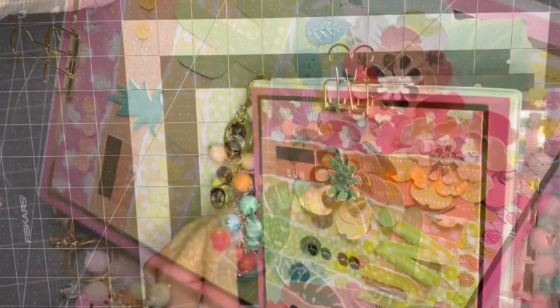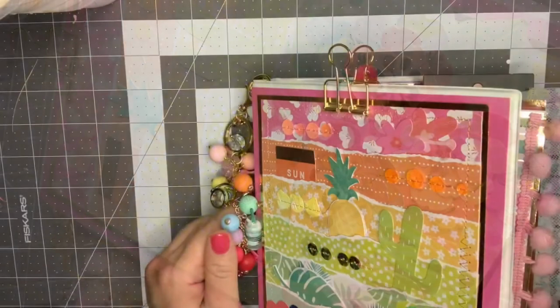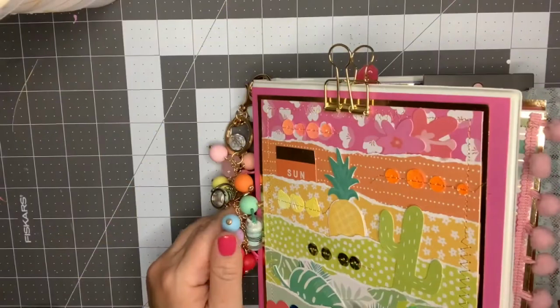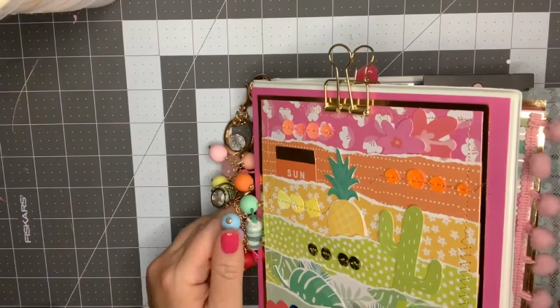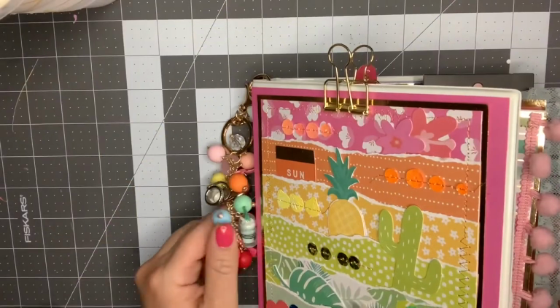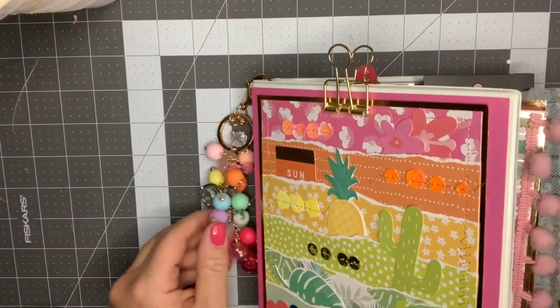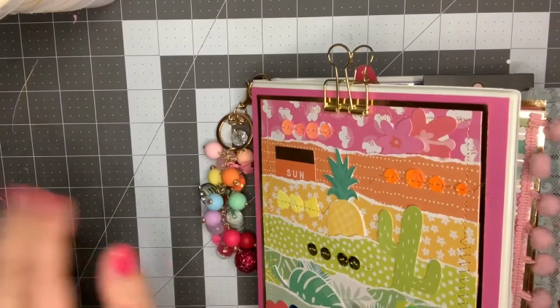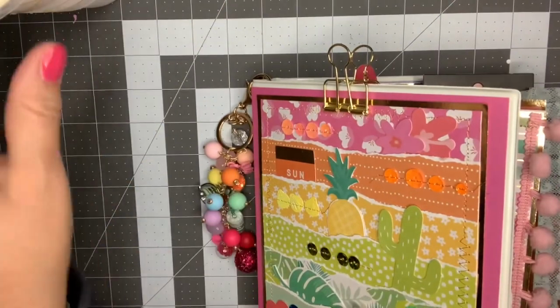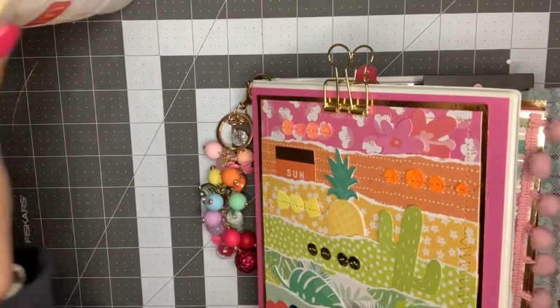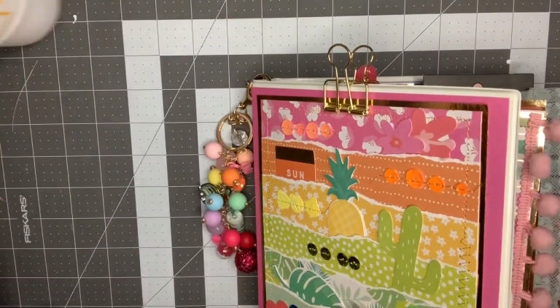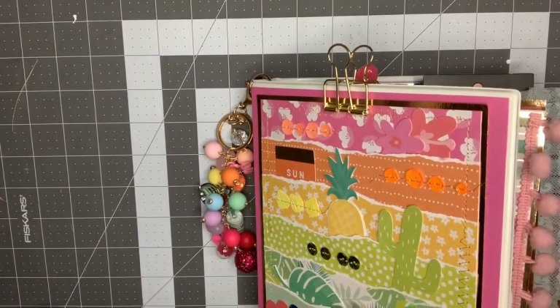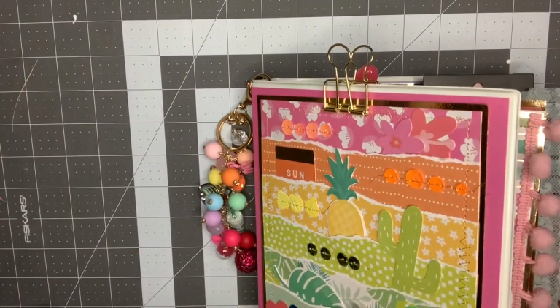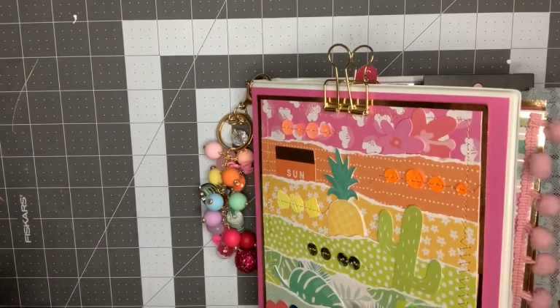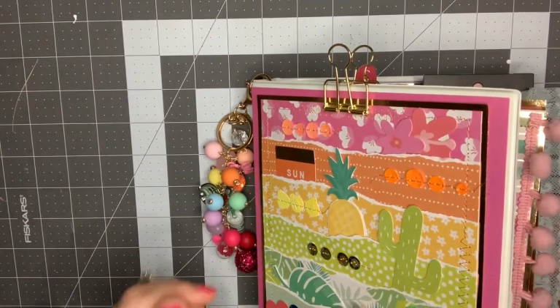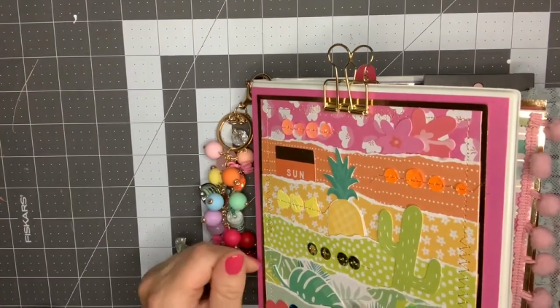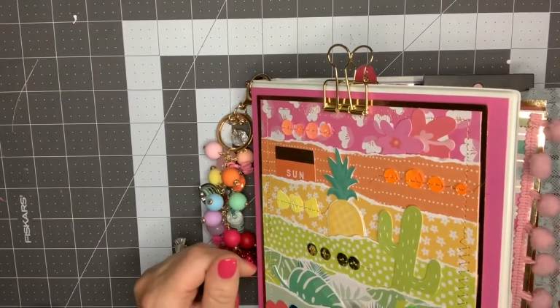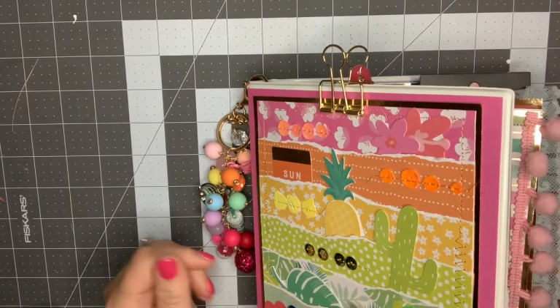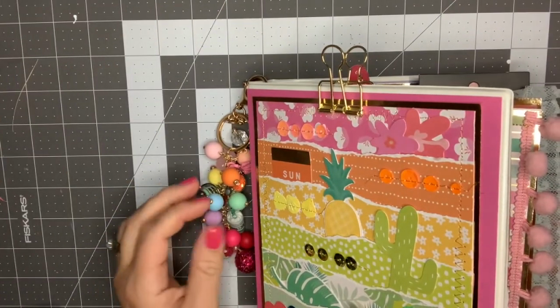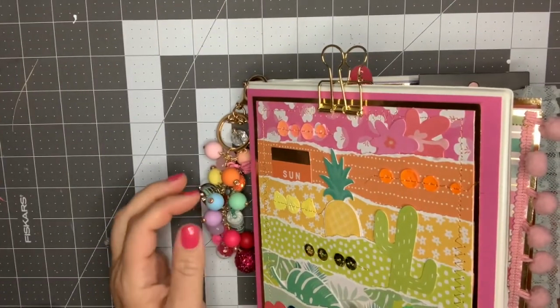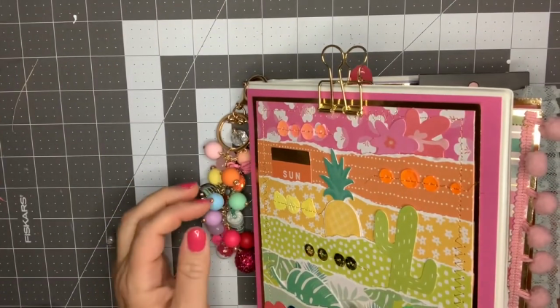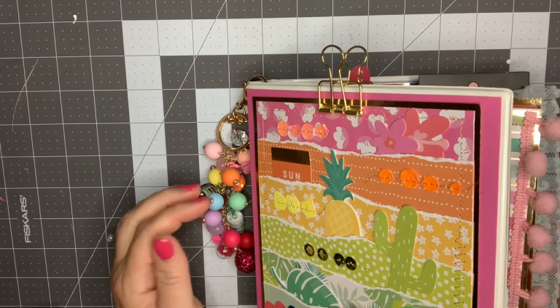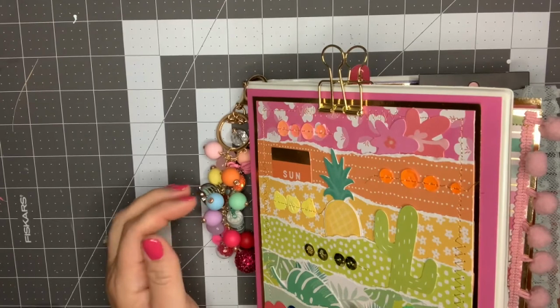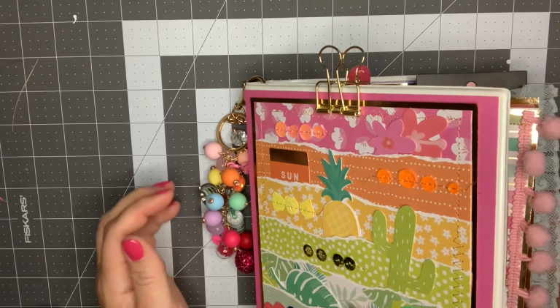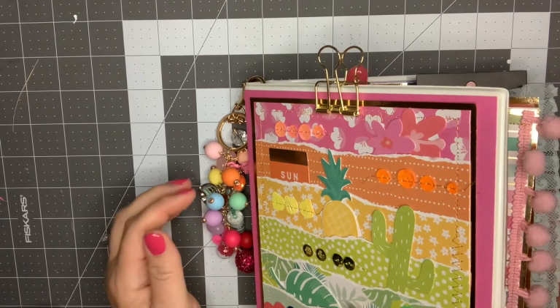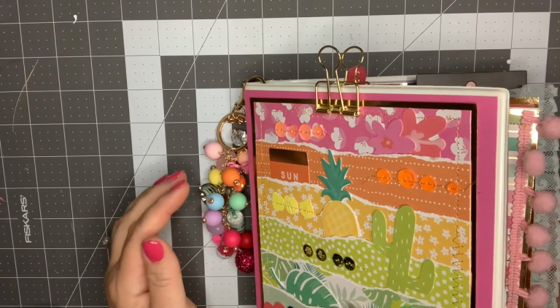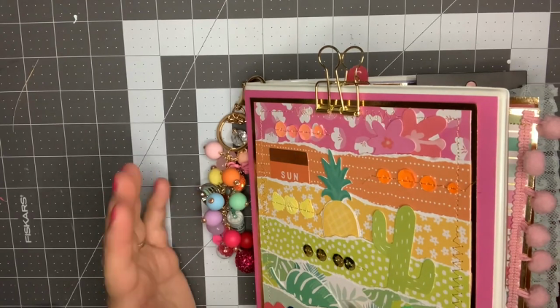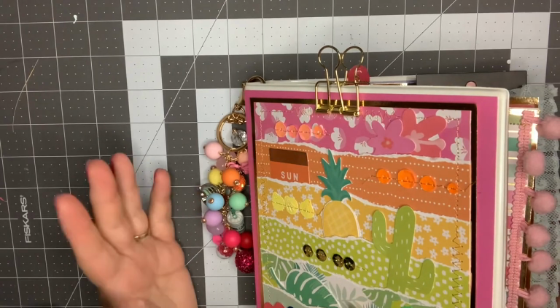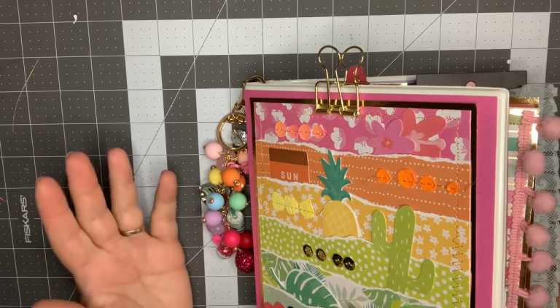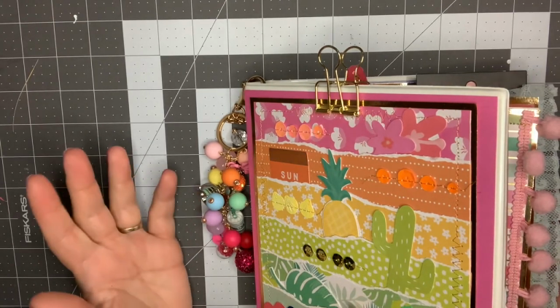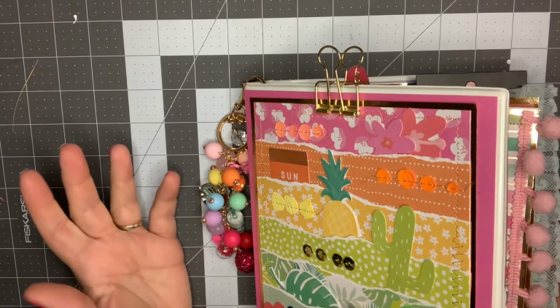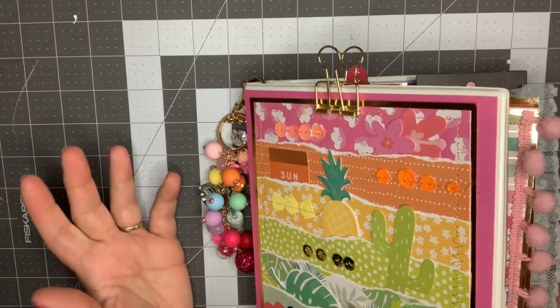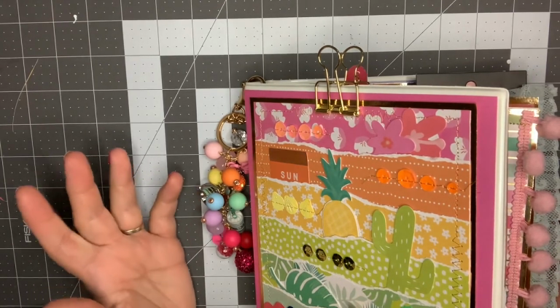Hey guys, it's Nikki. Welcome back to my channel. I am coming on today — I know that I haven't done a lot of videos this week, but I've been working on finishing this binder mail.